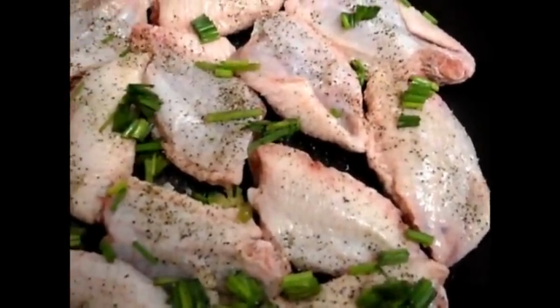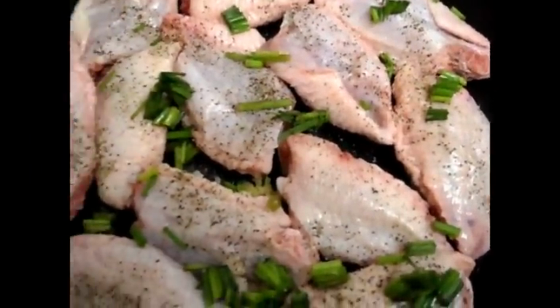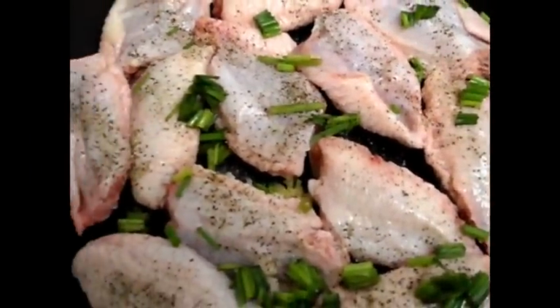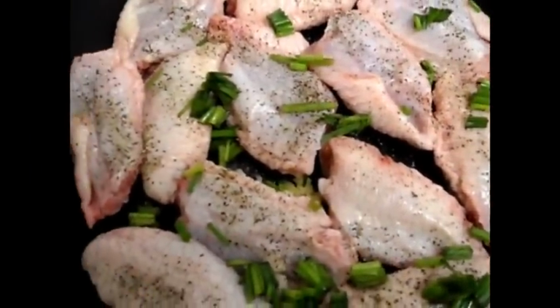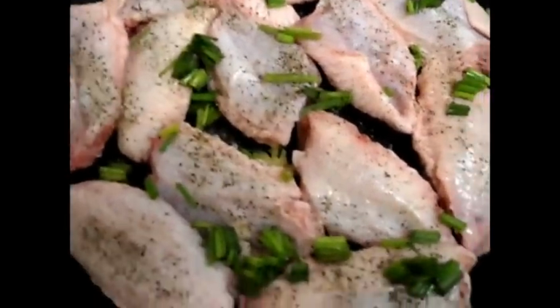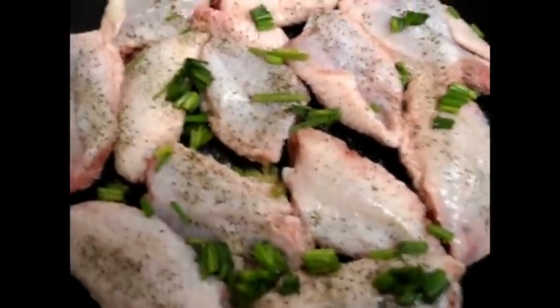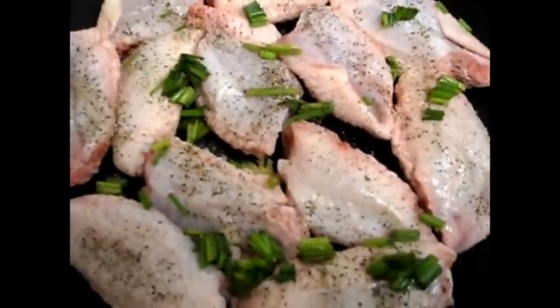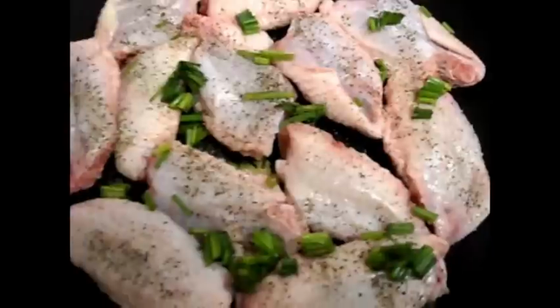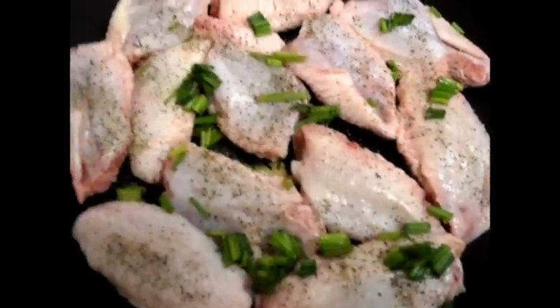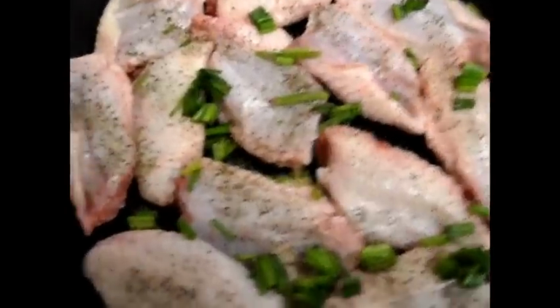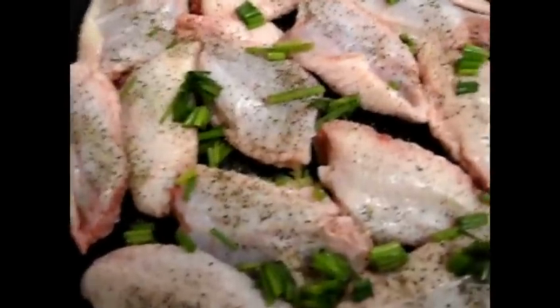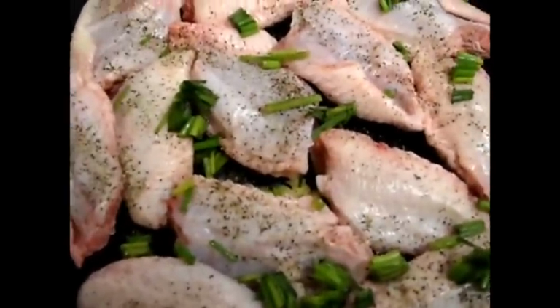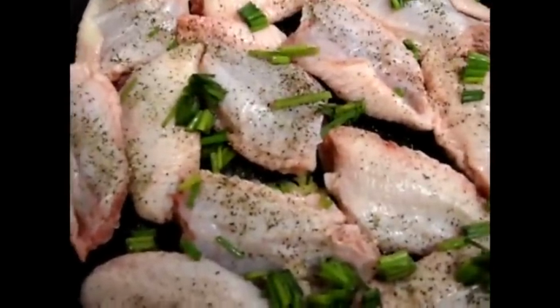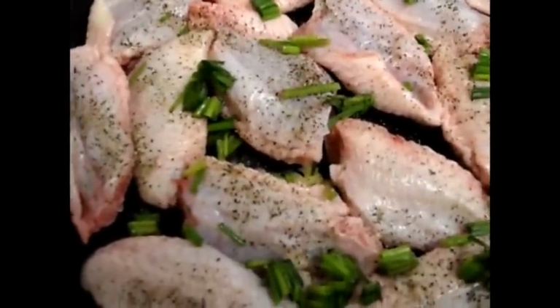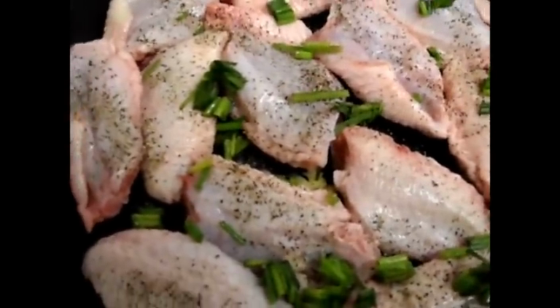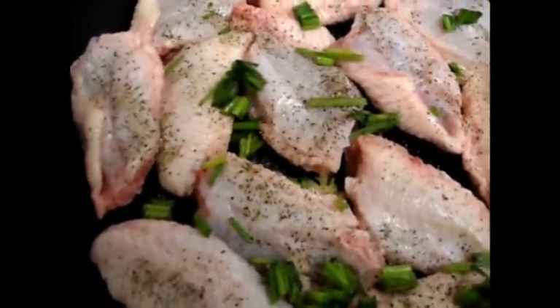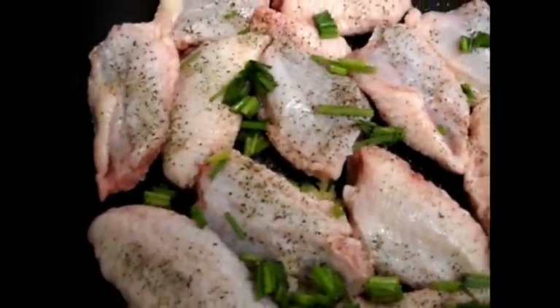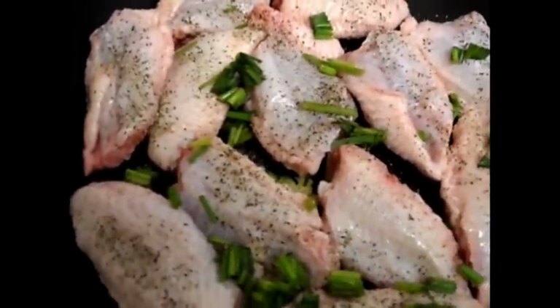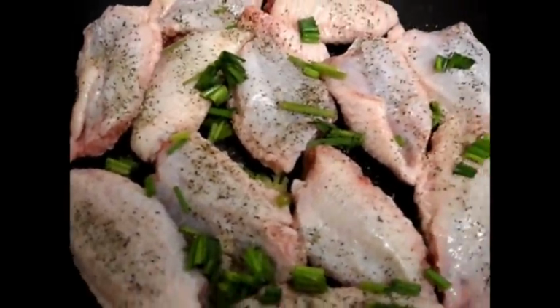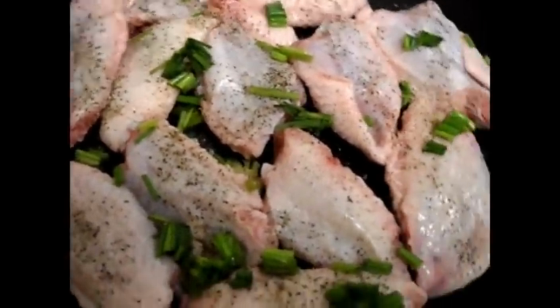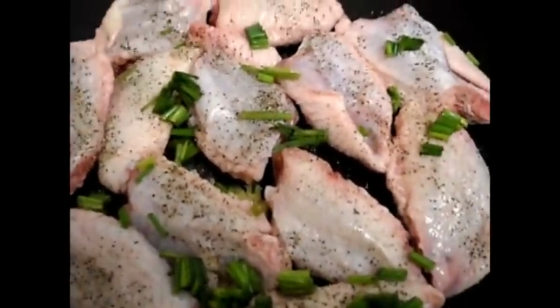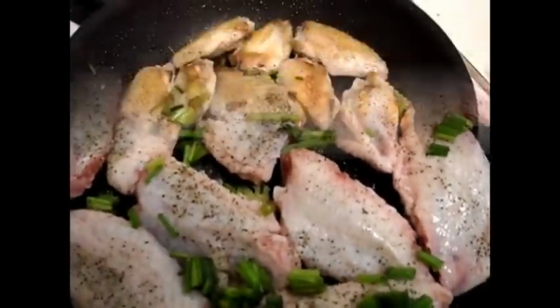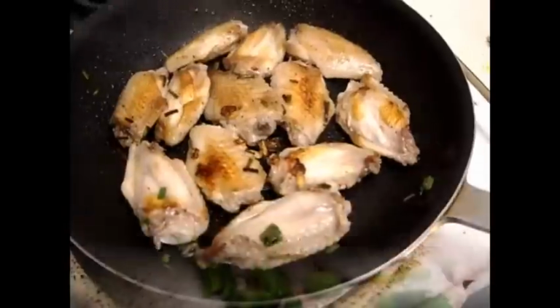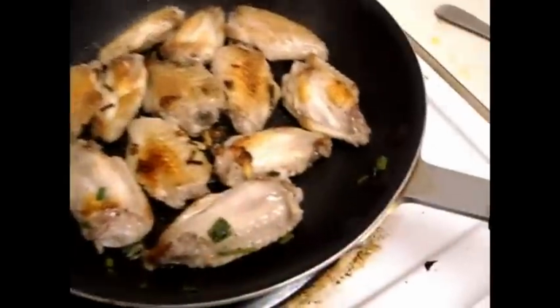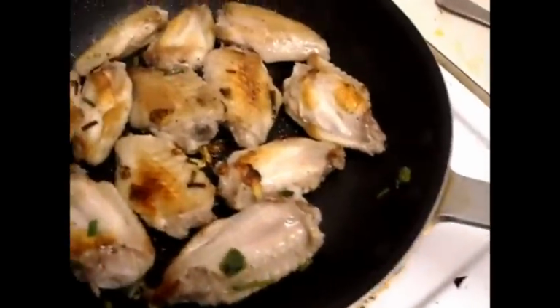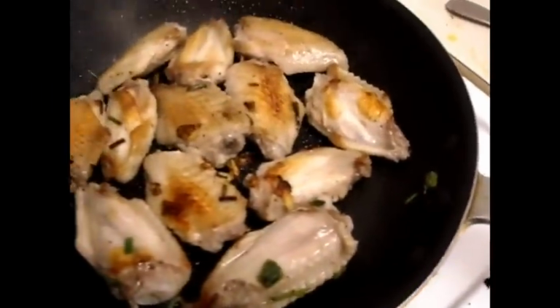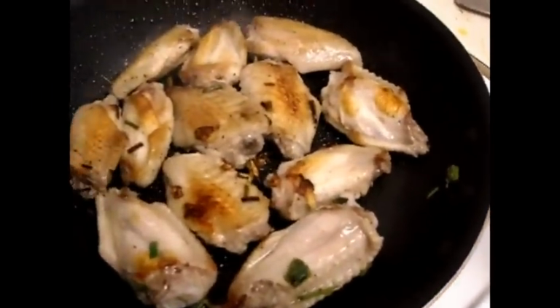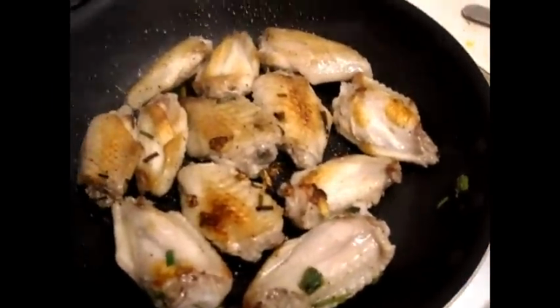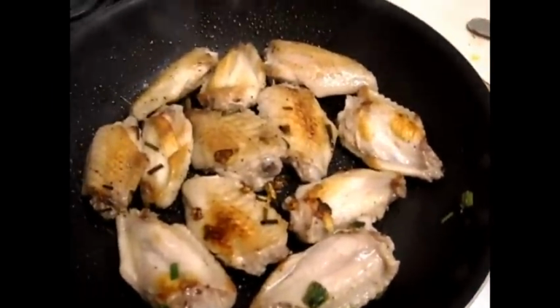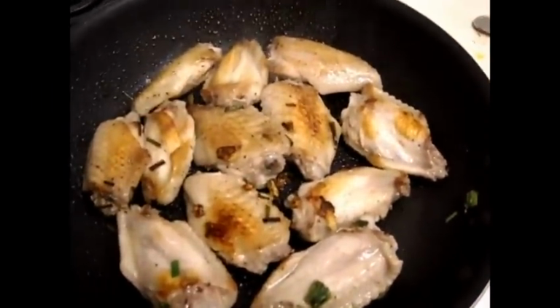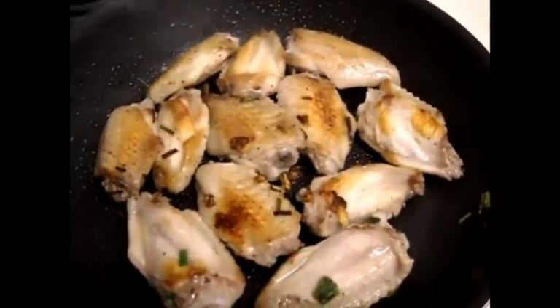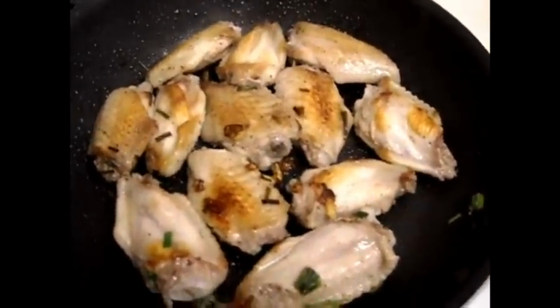Now we're going to start making our sauce. I'm going to use a hot sauce. Here are my wings getting a golden brown sear.